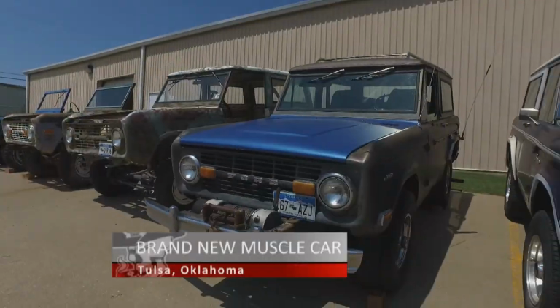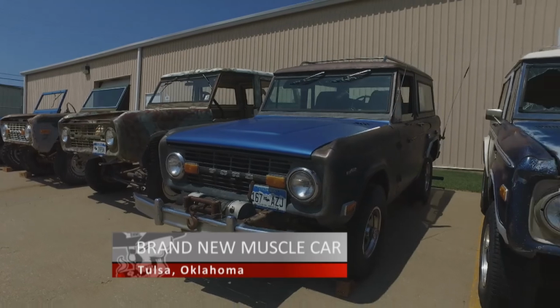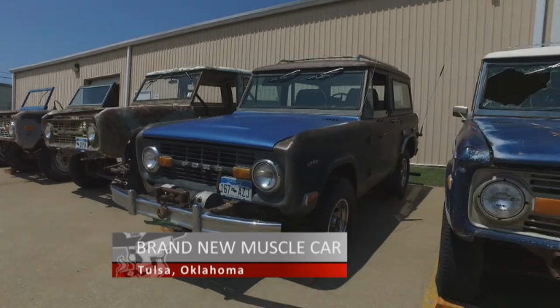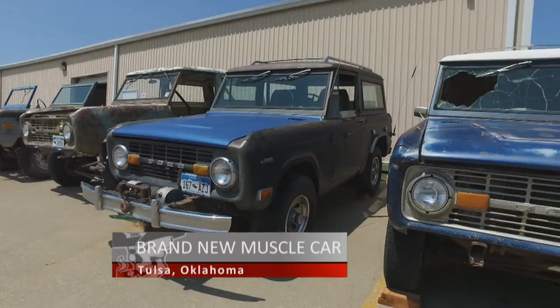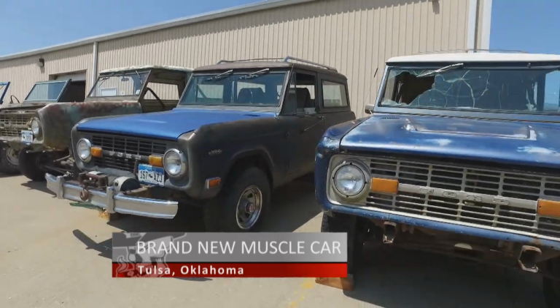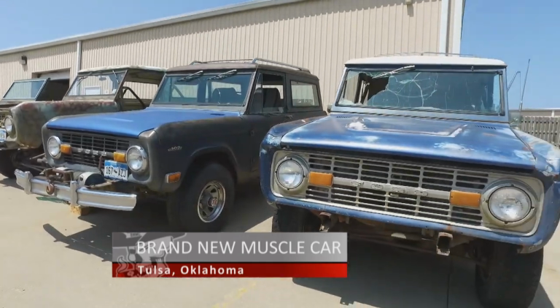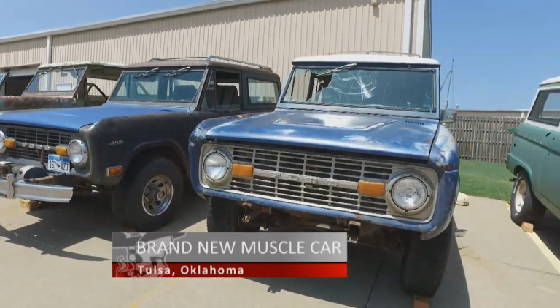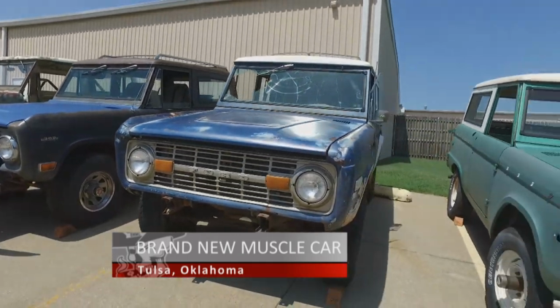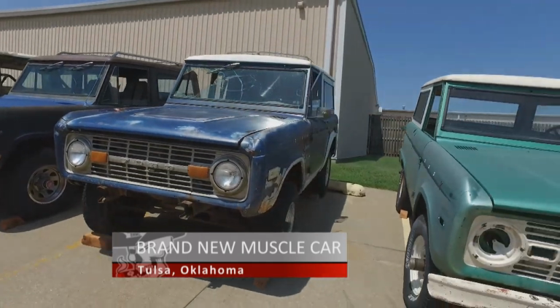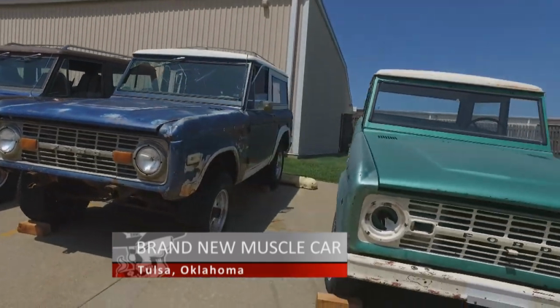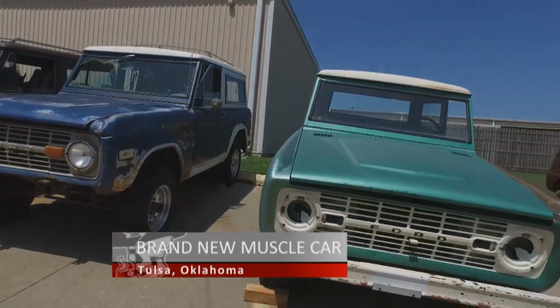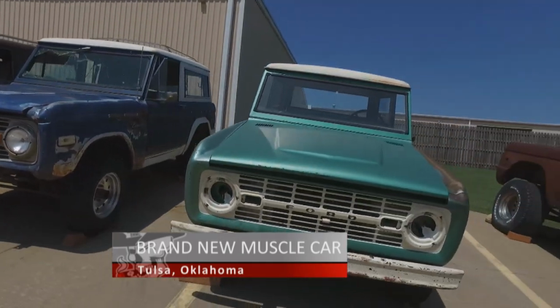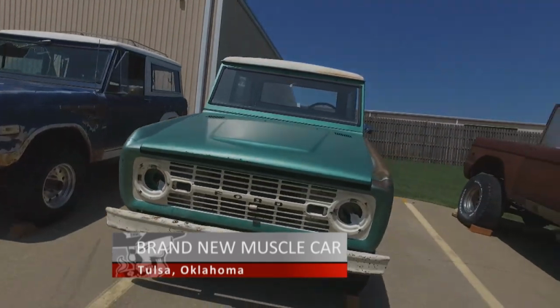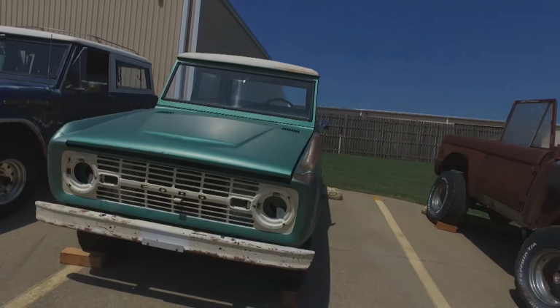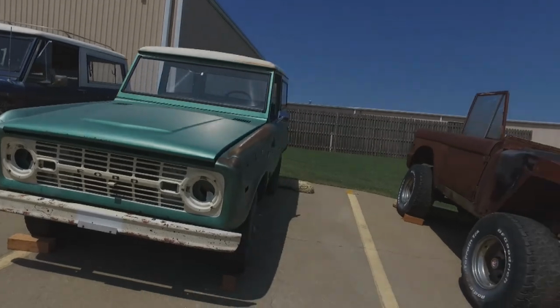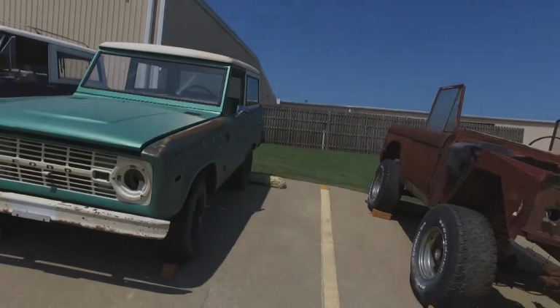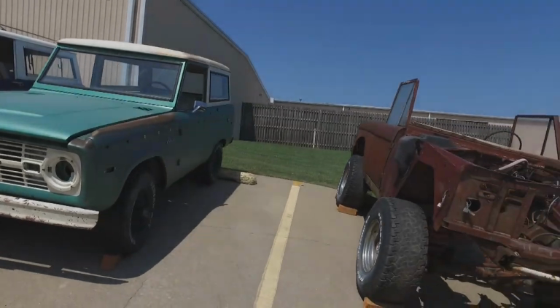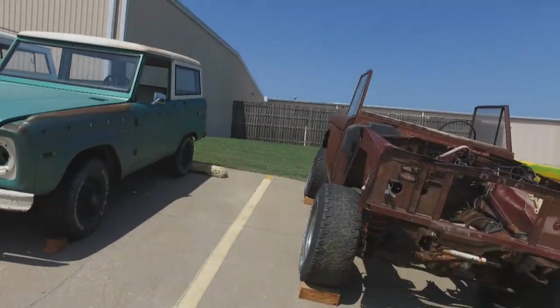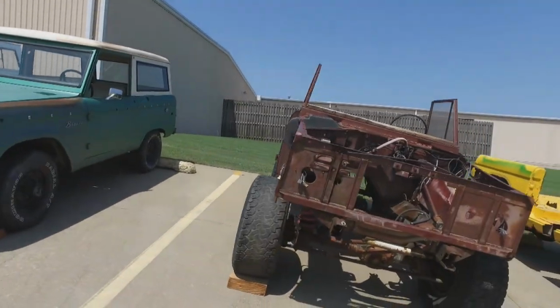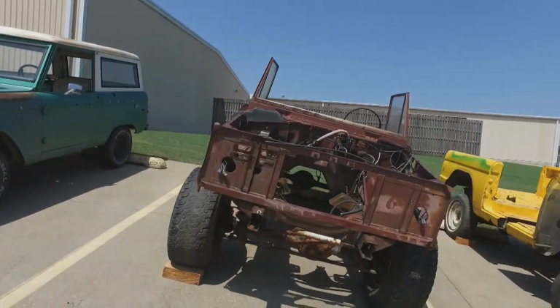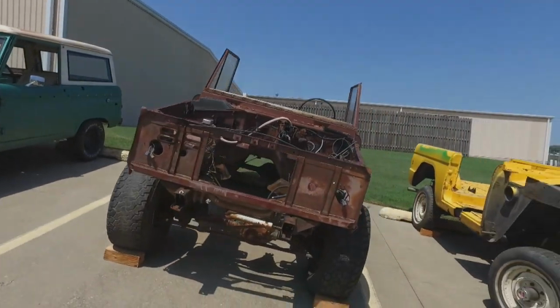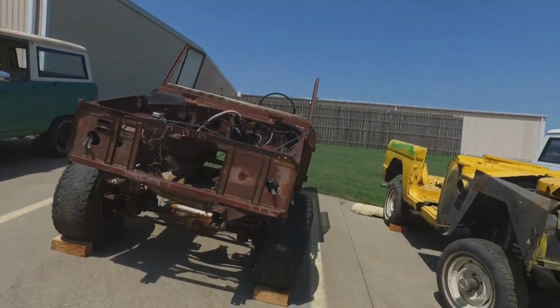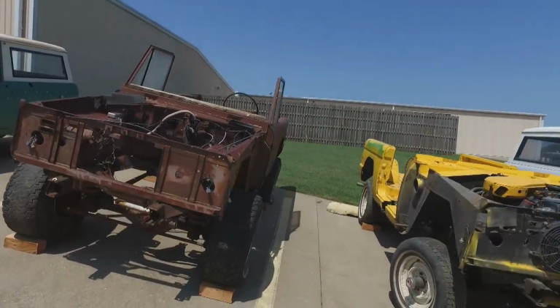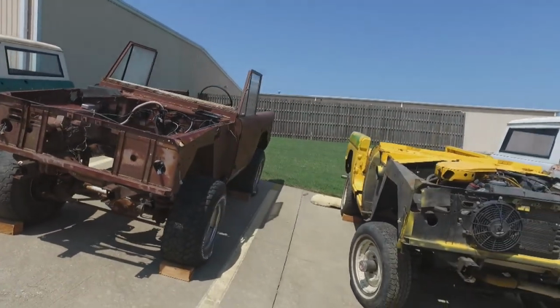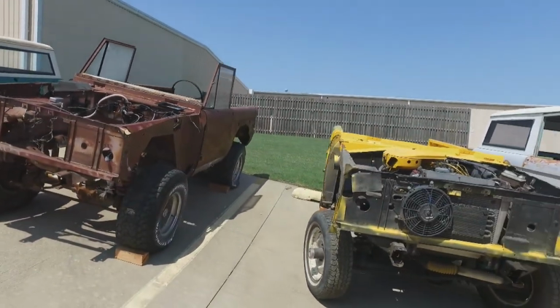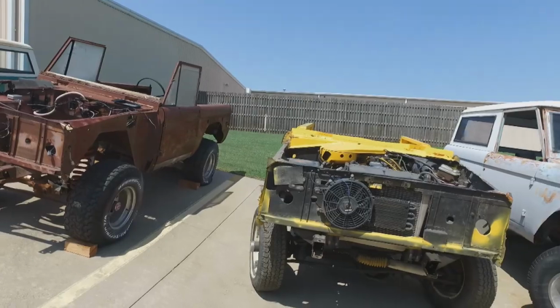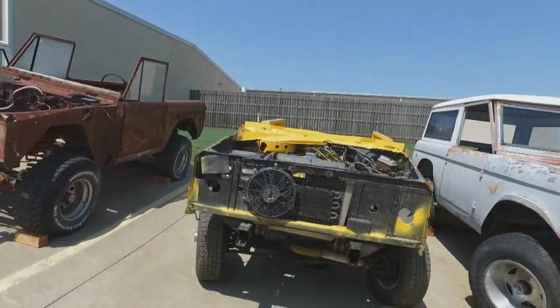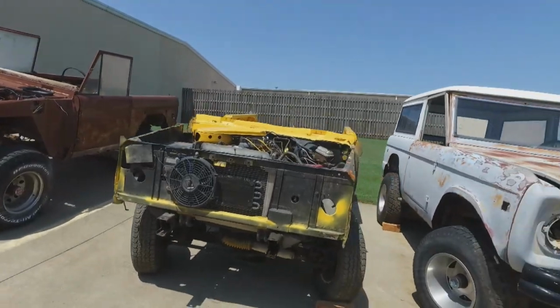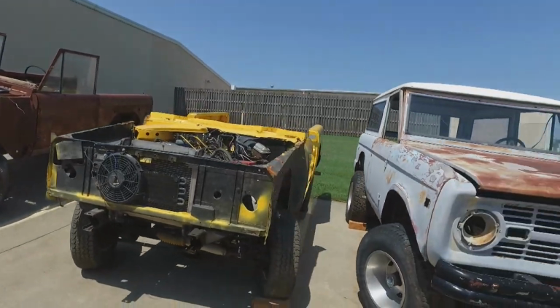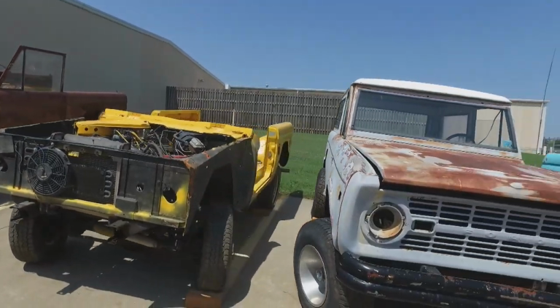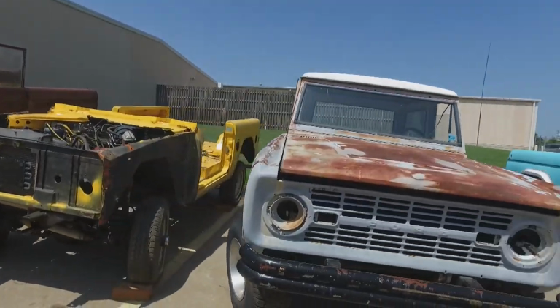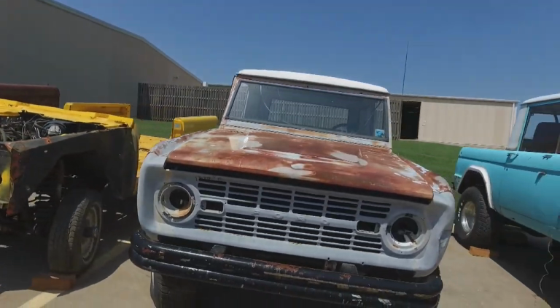Welcome to Tulsa, Oklahoma. A lot of us have memories of riding in classic Broncos like these when we were kids, but you get behind the wheel of an original Bronco today and you'll realize that 50-plus years of technological advancements are enough to shatter those childhood memories.